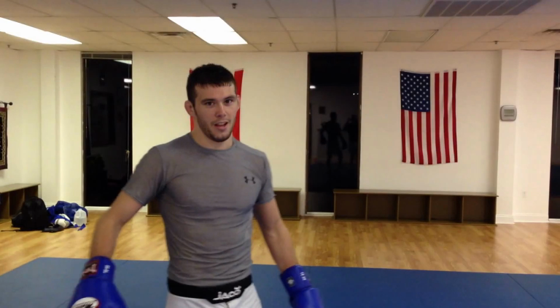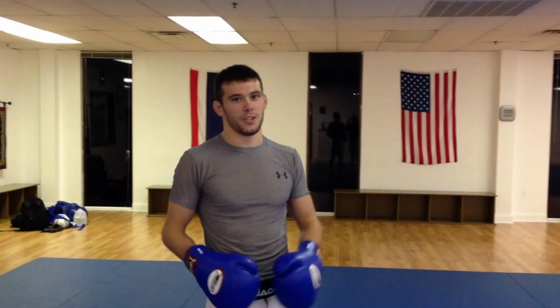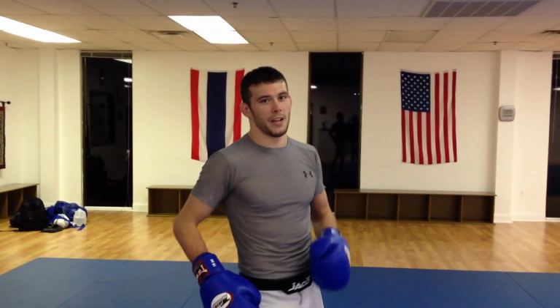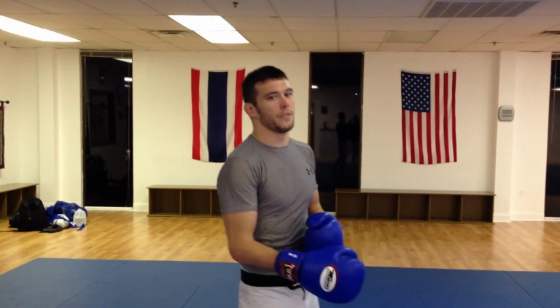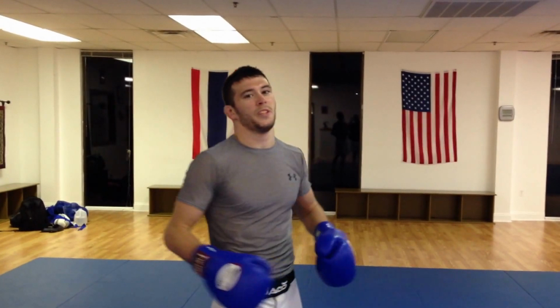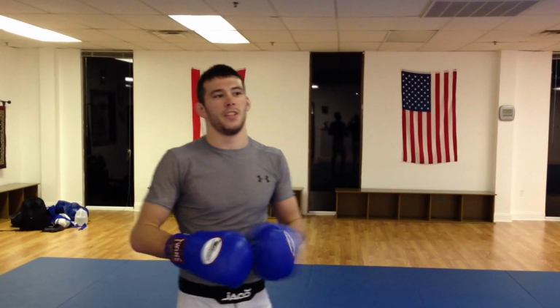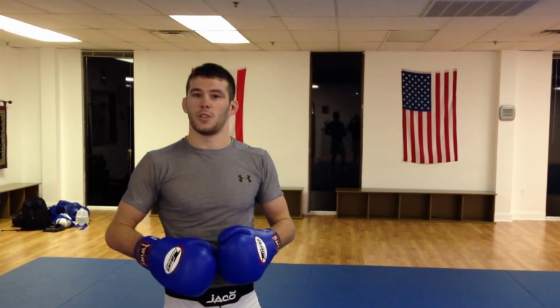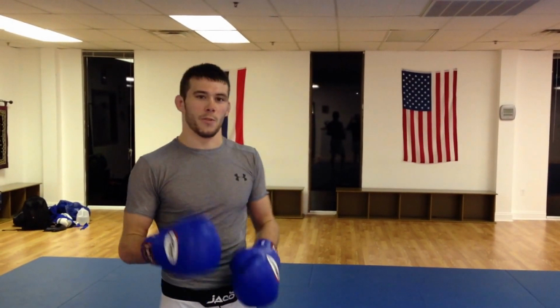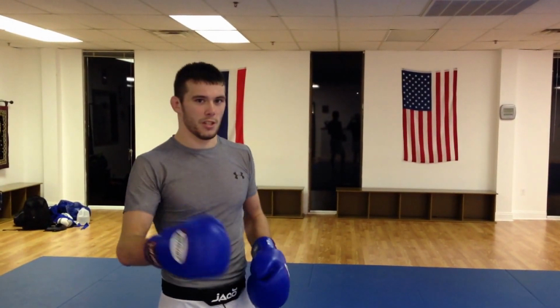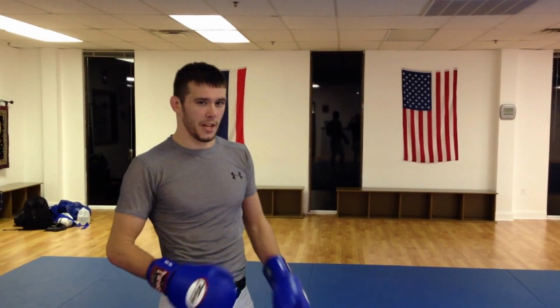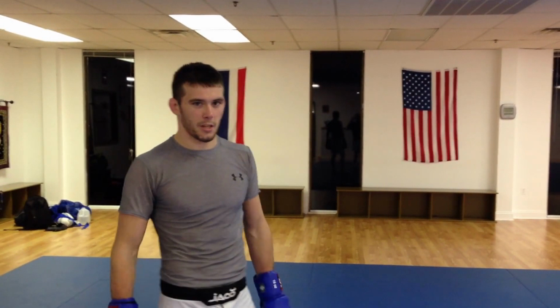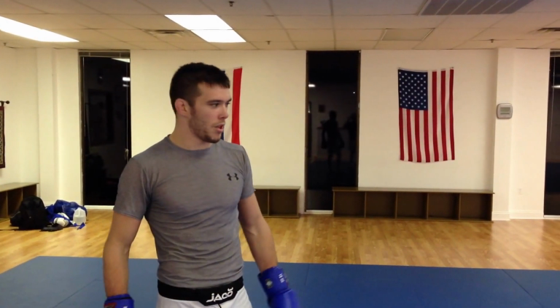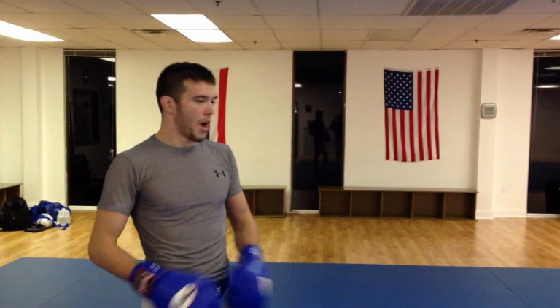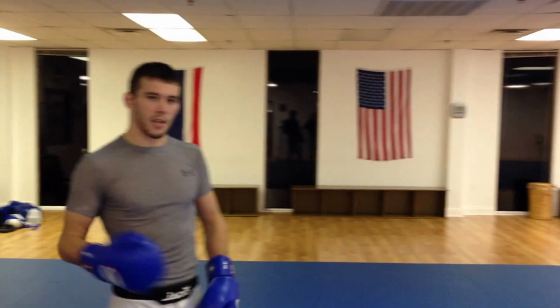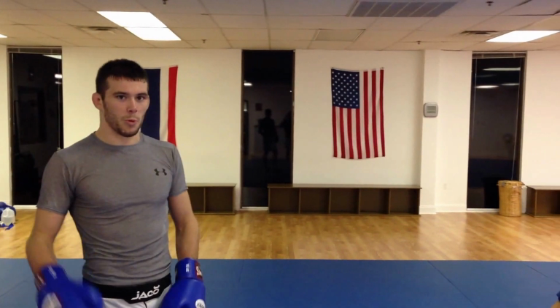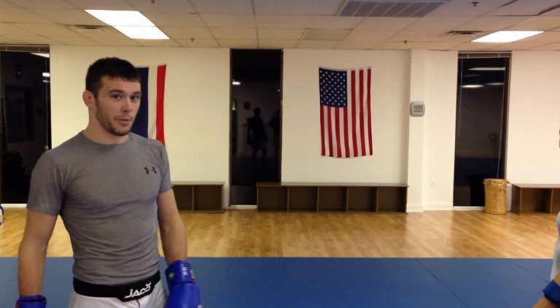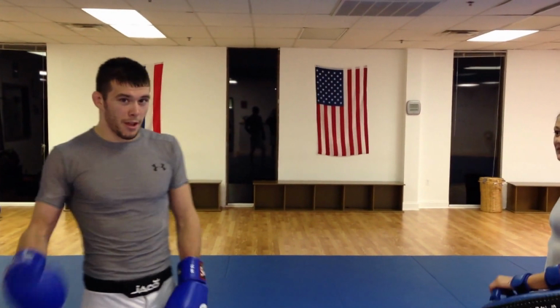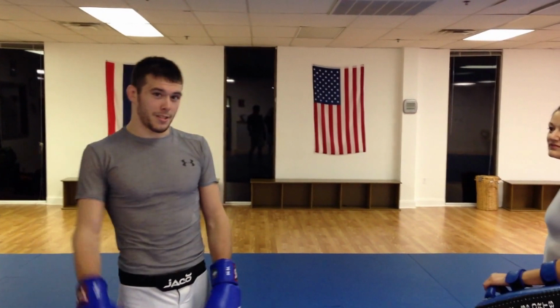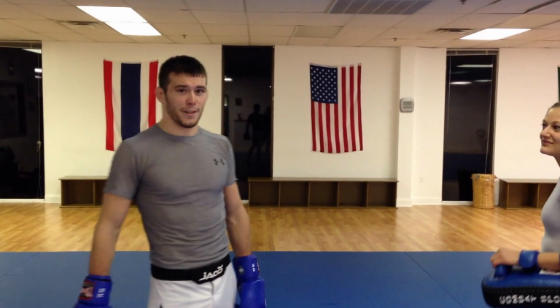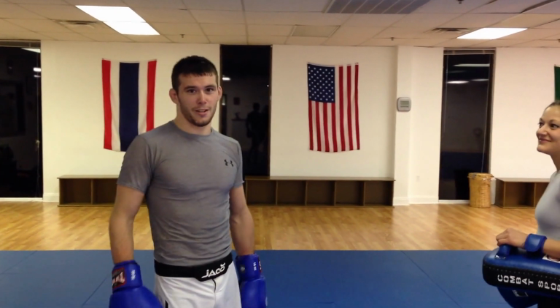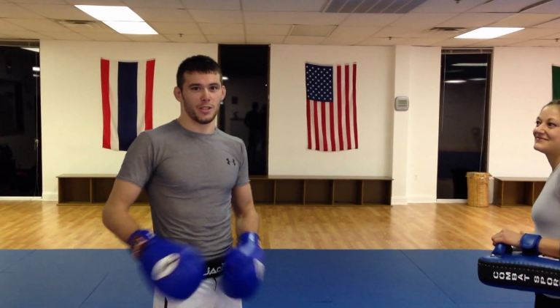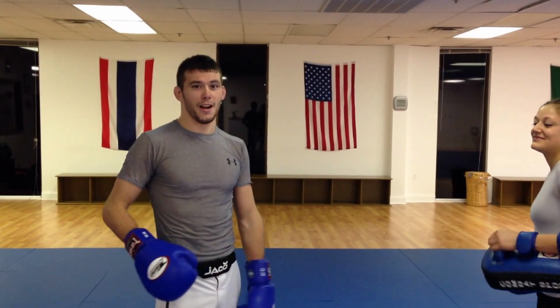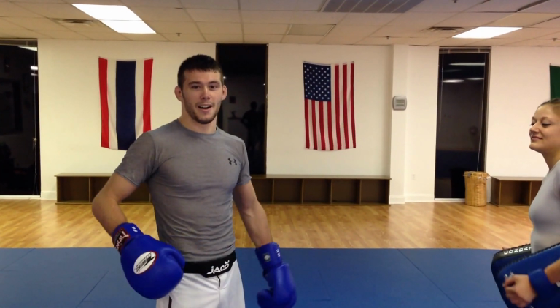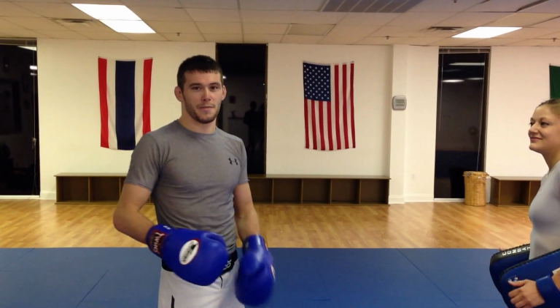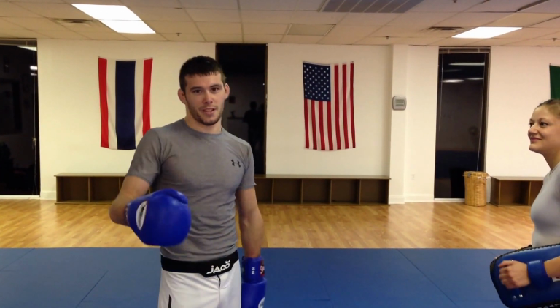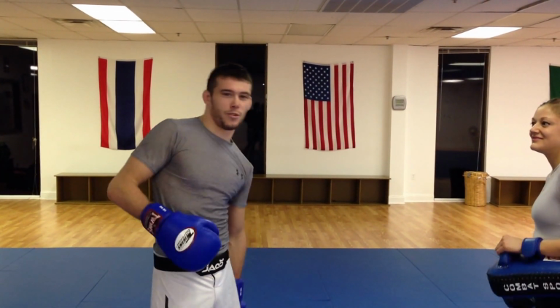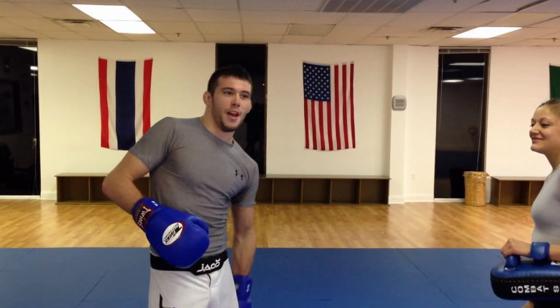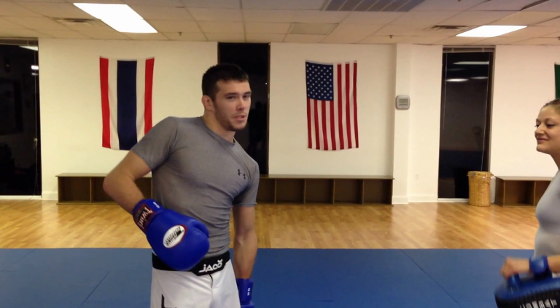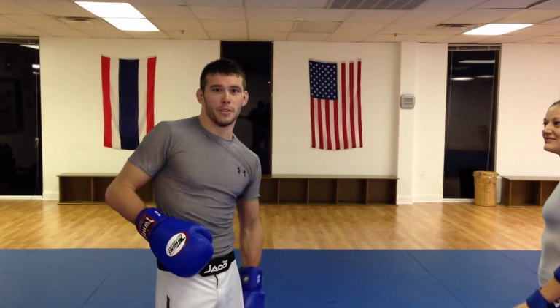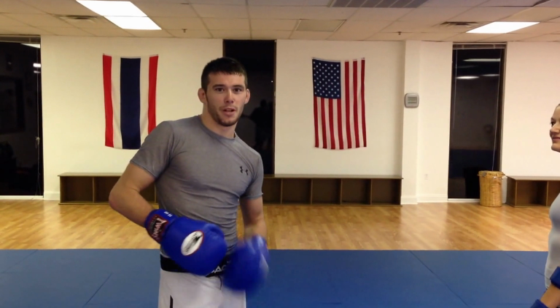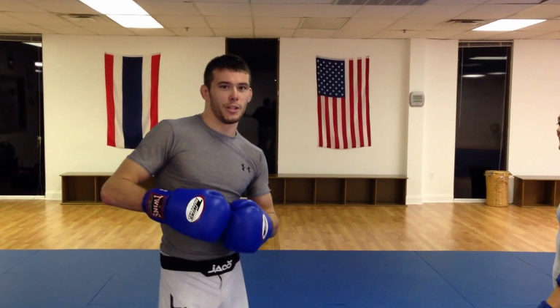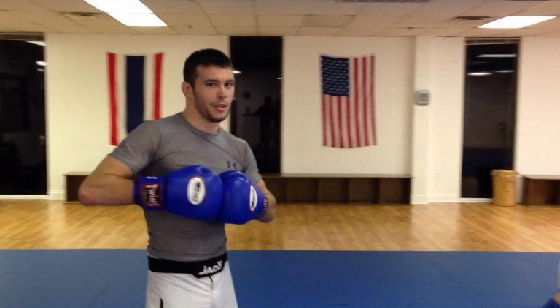Hey, what's up guys? We're going to film today the Carlos Condit vs GSP head kick that I used. It's getting a little more popular. I tried it last week in my fight with Cage Fury, I missed it completely, but I looked great doing it.